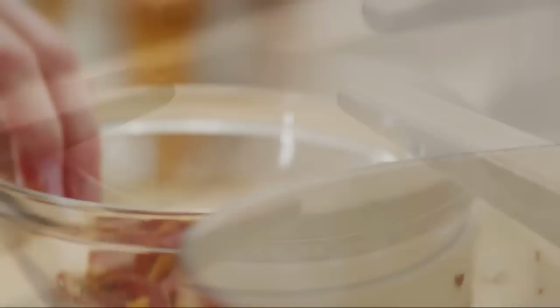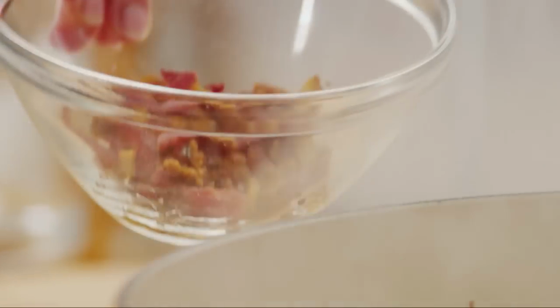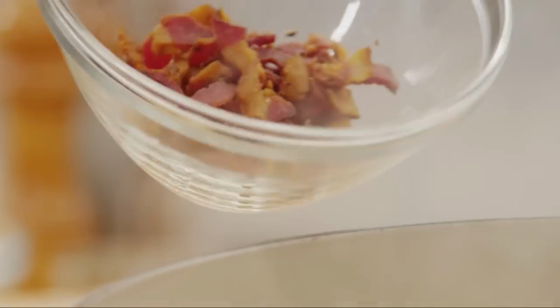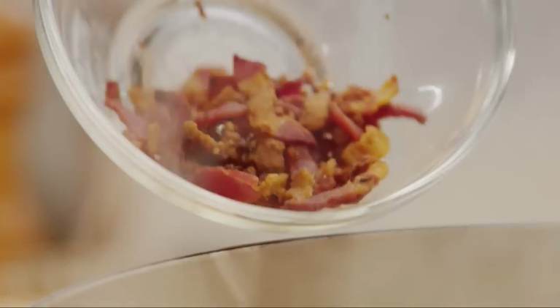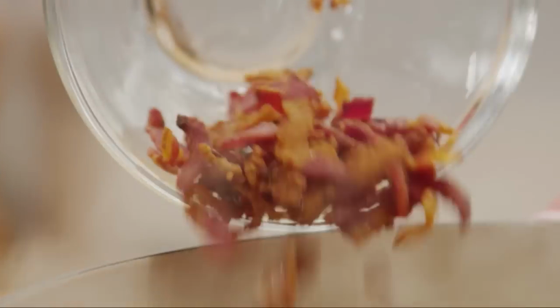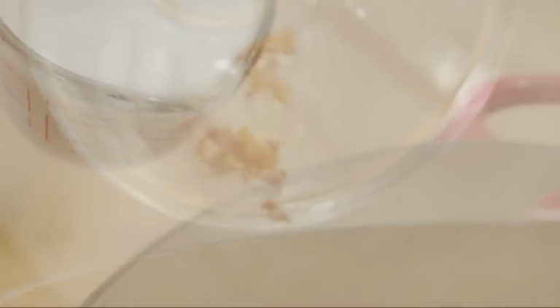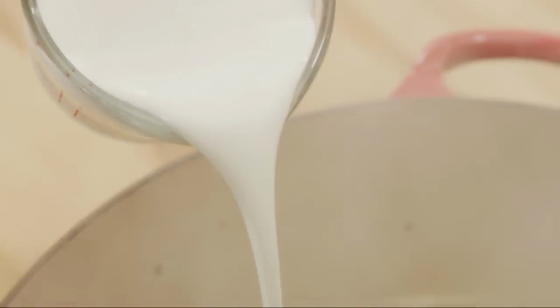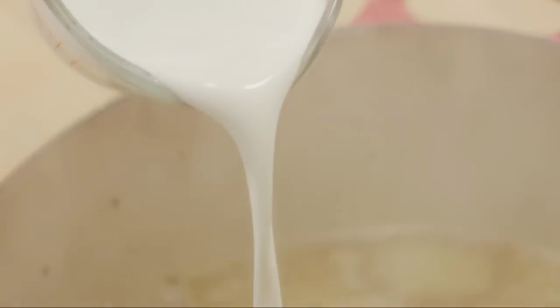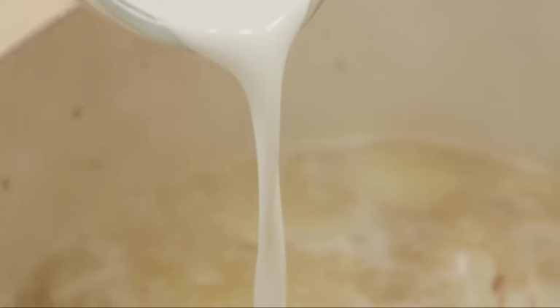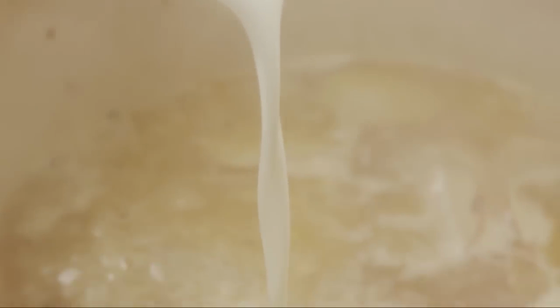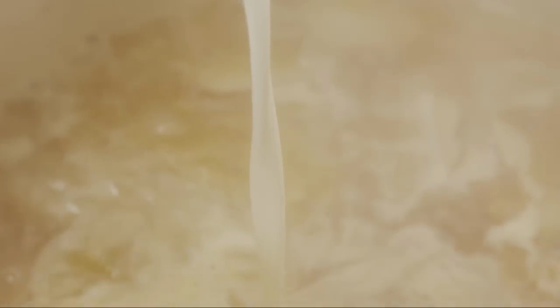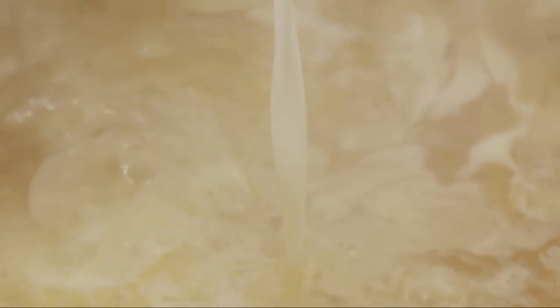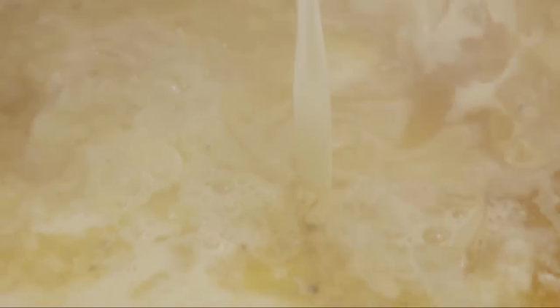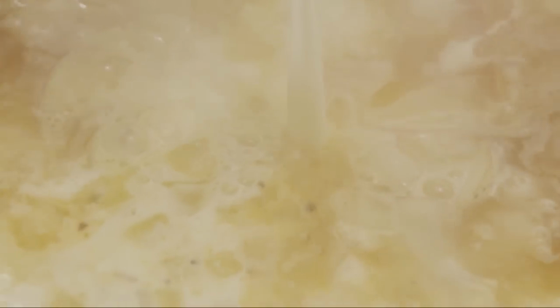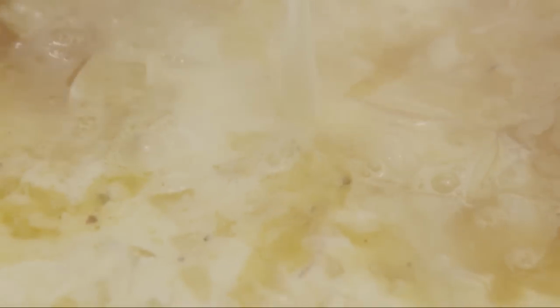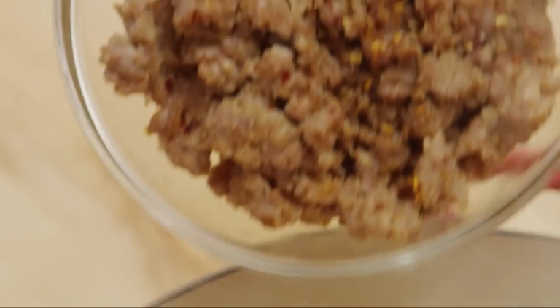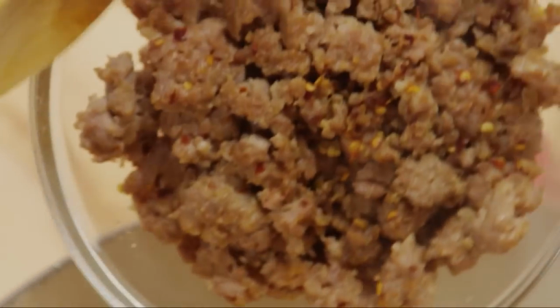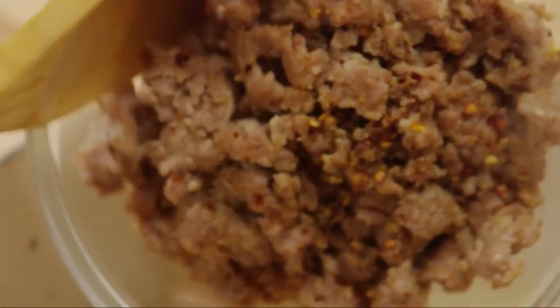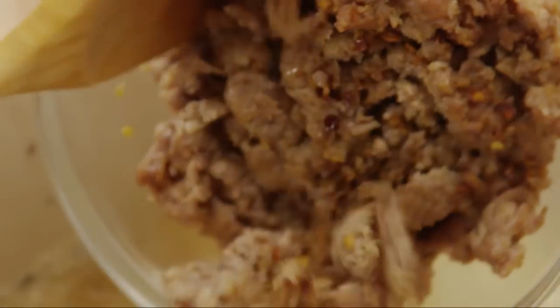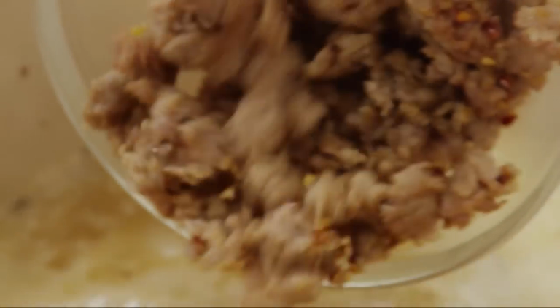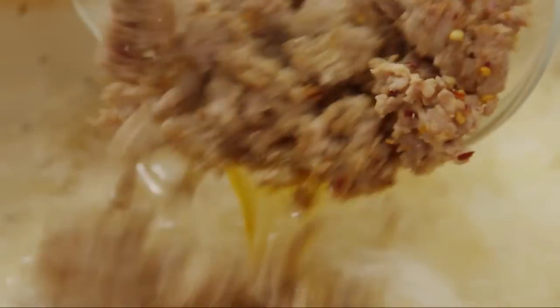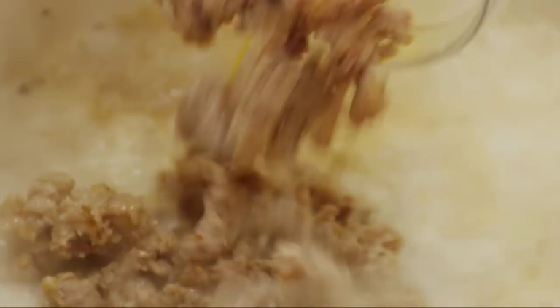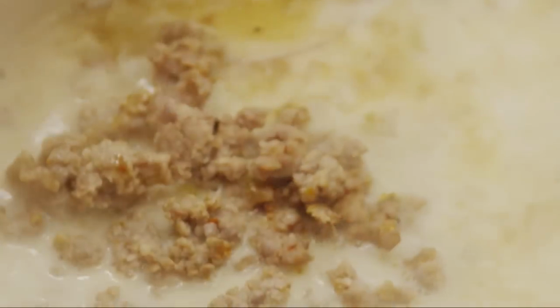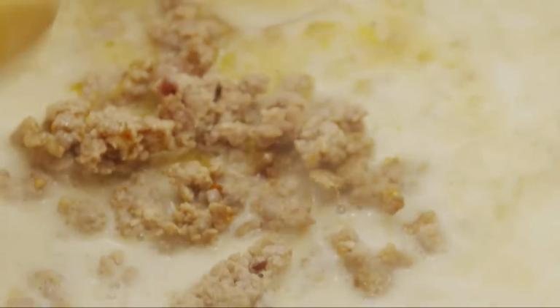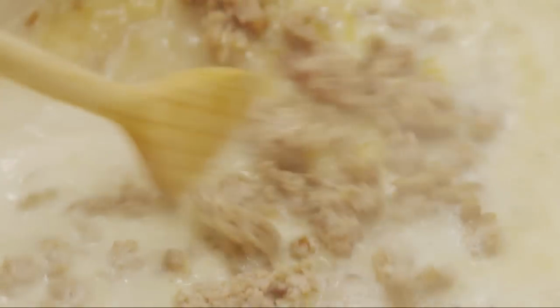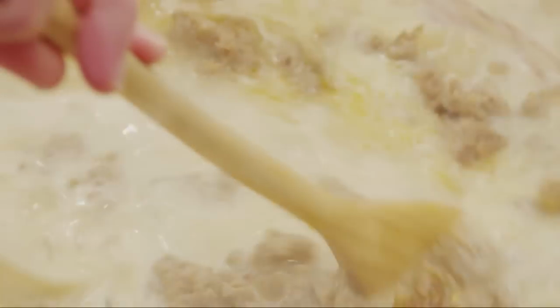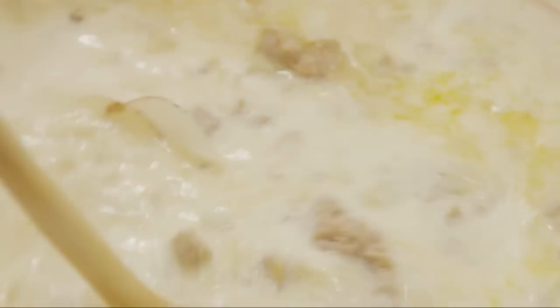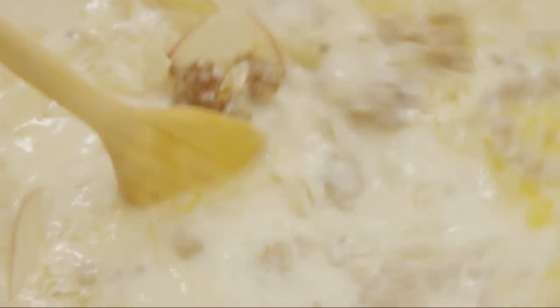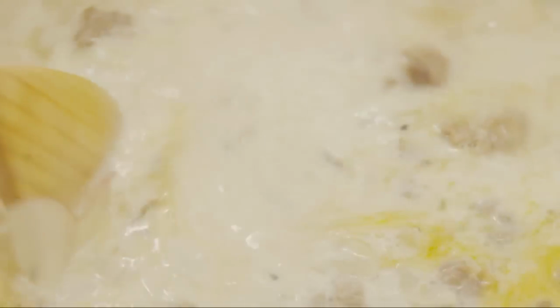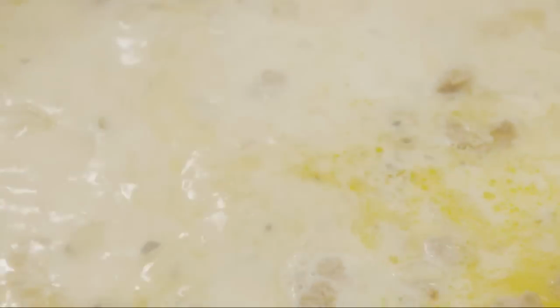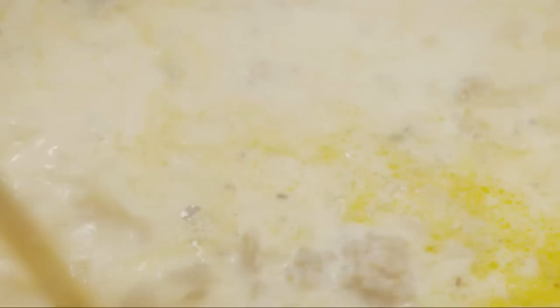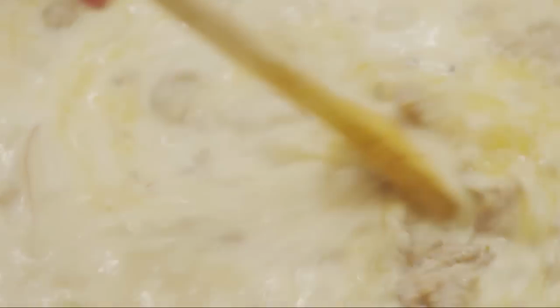Add the cooked bacon back in, then add one cup of heavy cream and the cooked sausage. Stir to combine and cook until heated through, about five minutes.